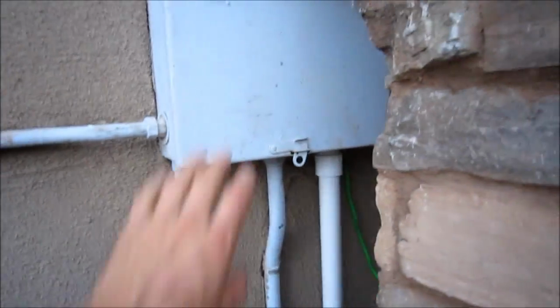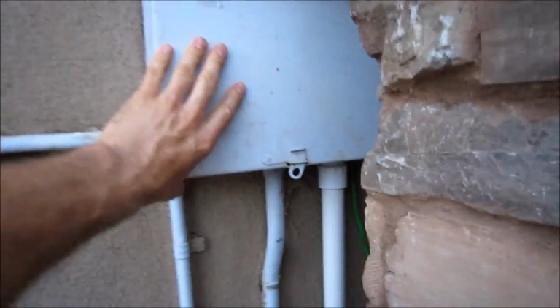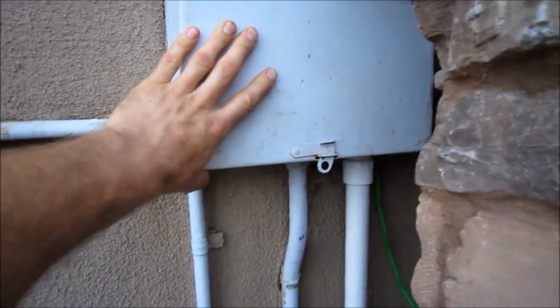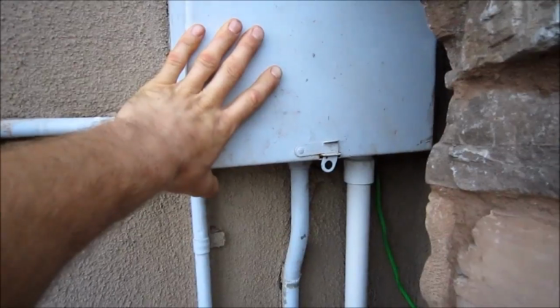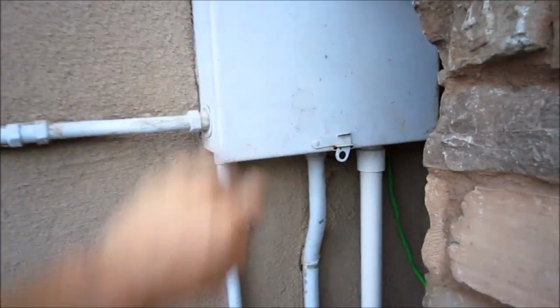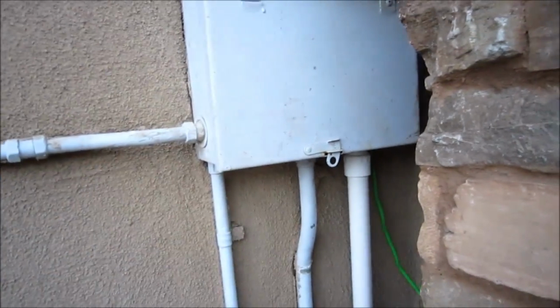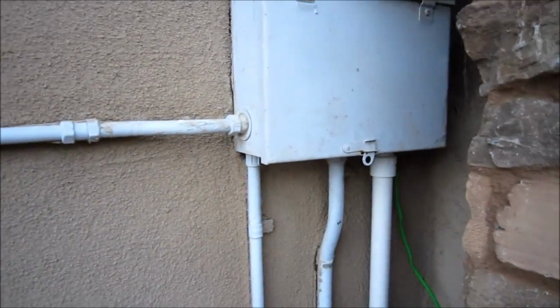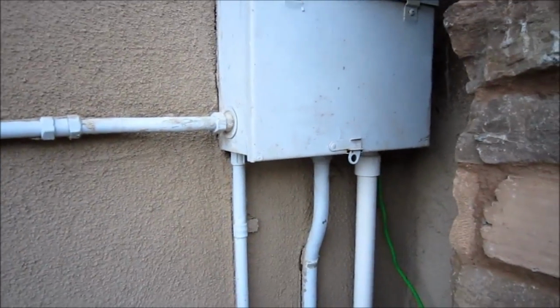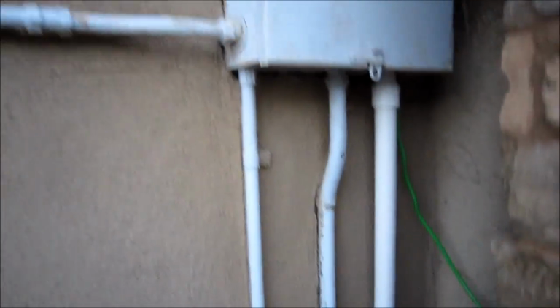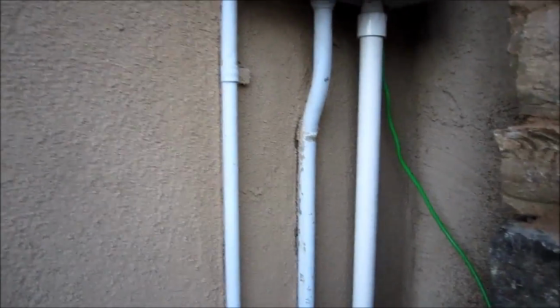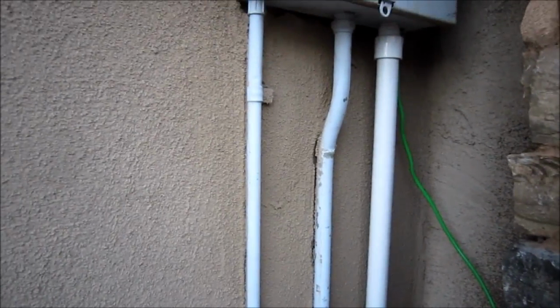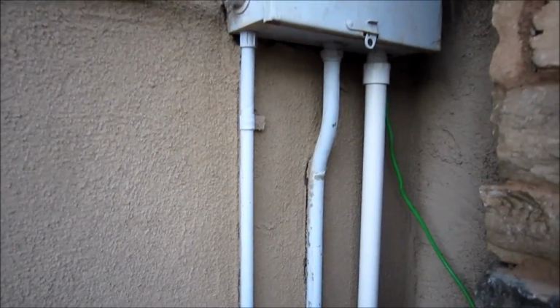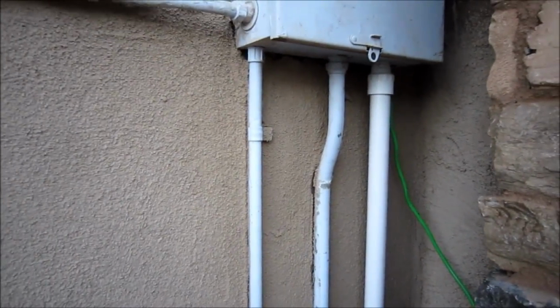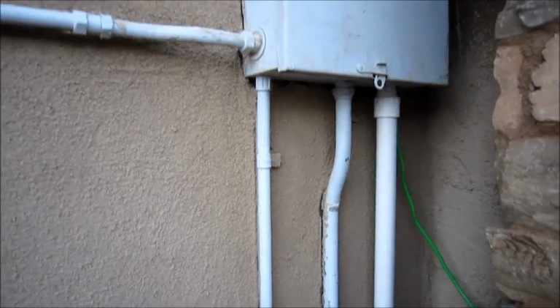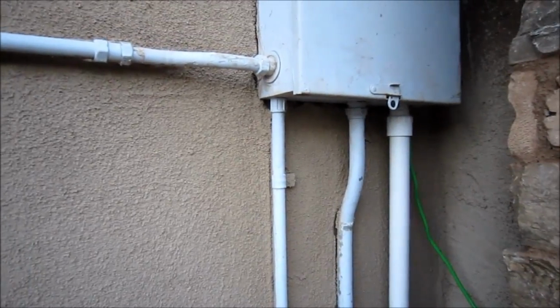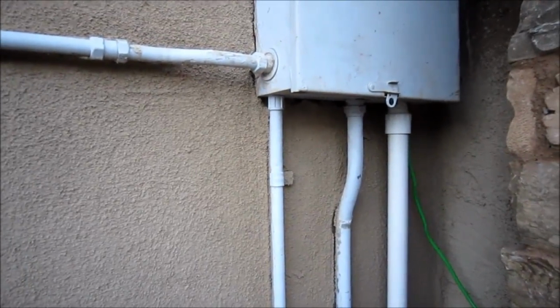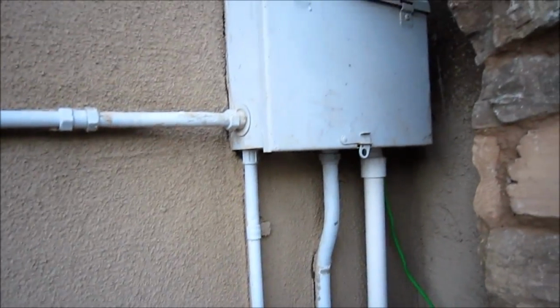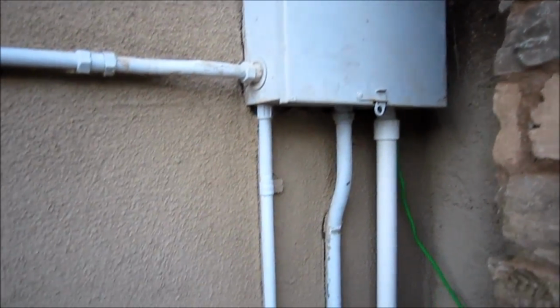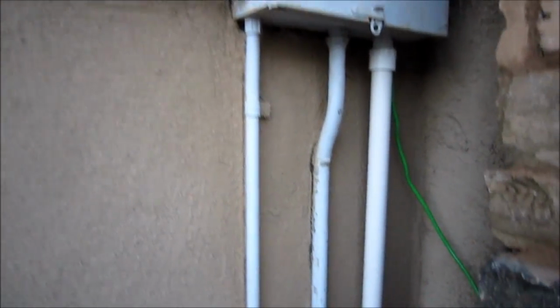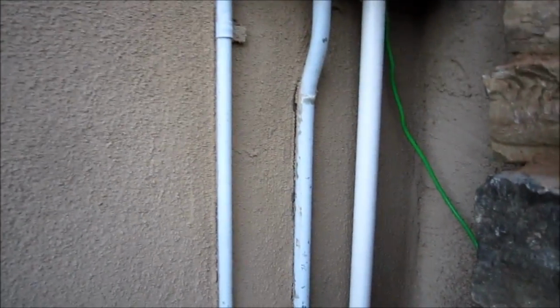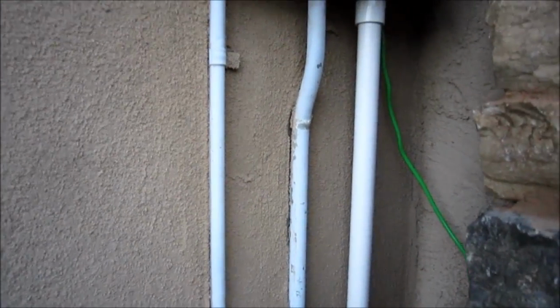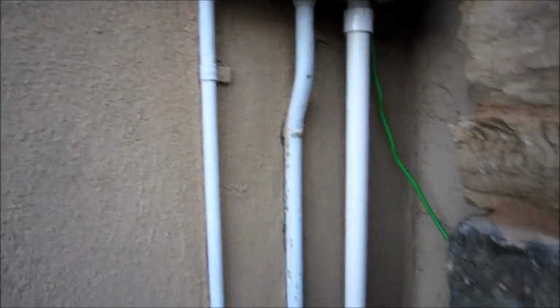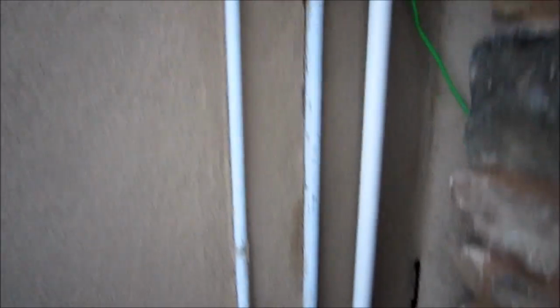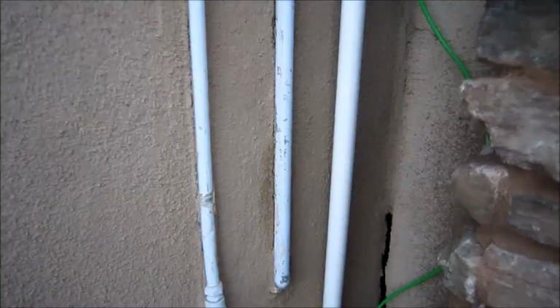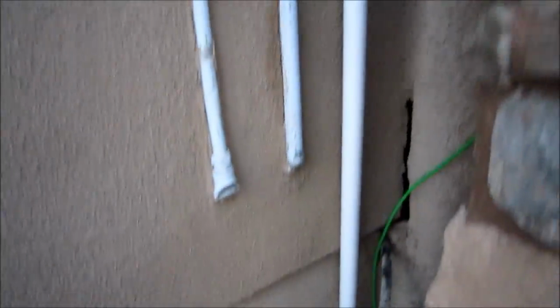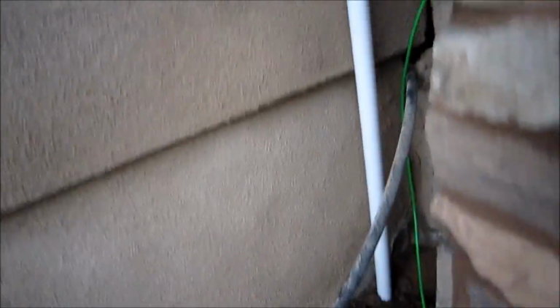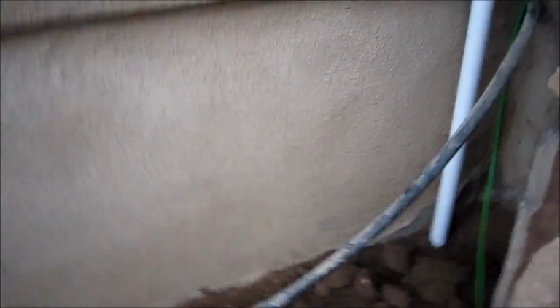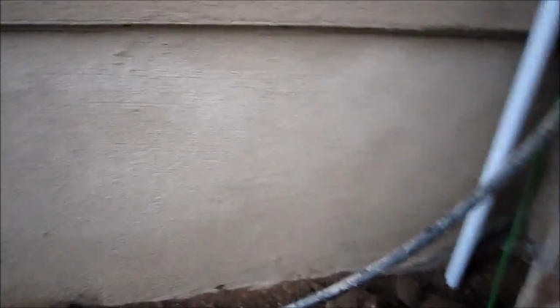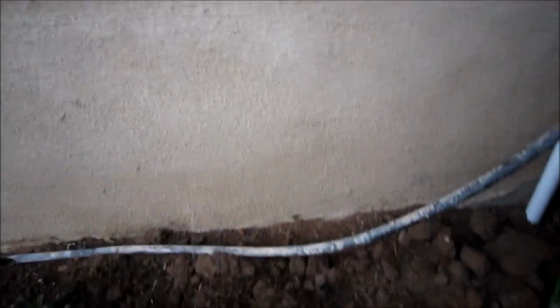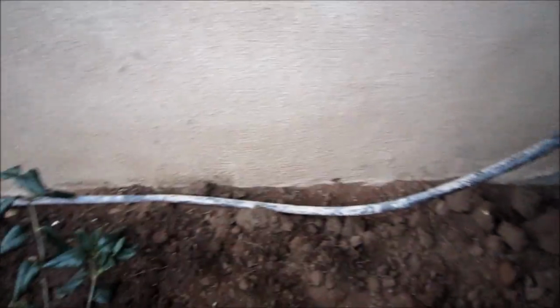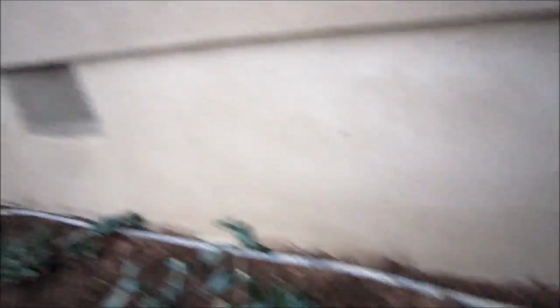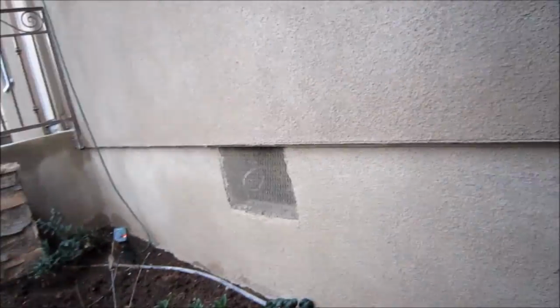So we have a 50 amp double breaker for 240 volts, and then this green wire that you see — the problem in the beginning was that none of the outlets in the house had a ground.